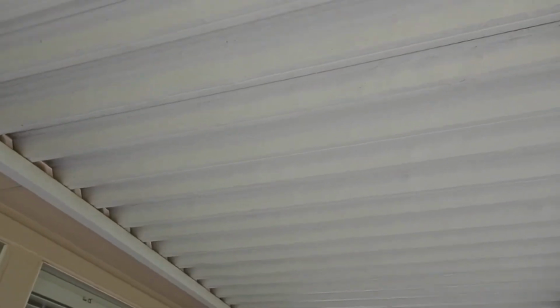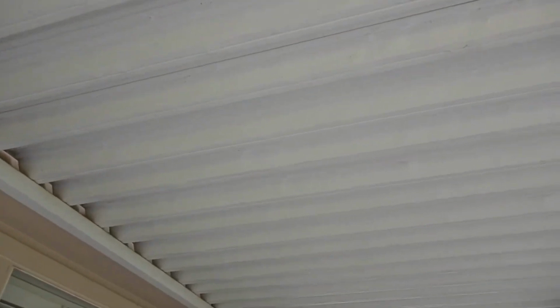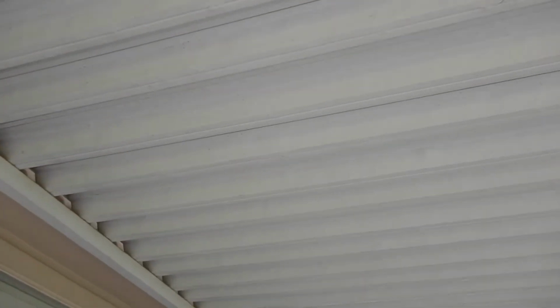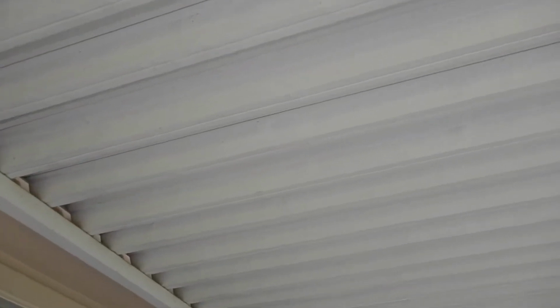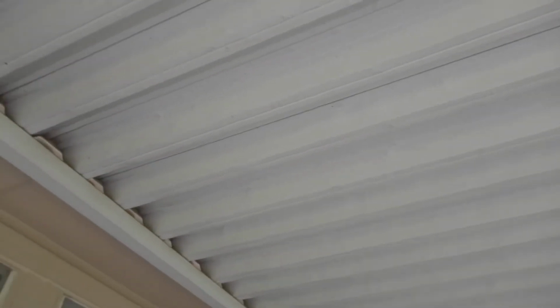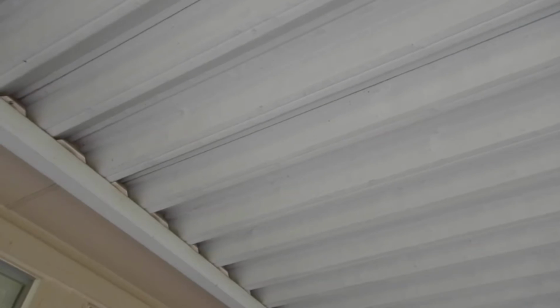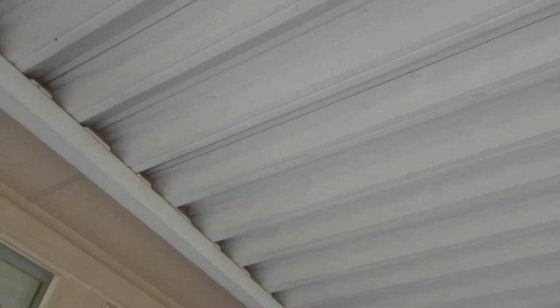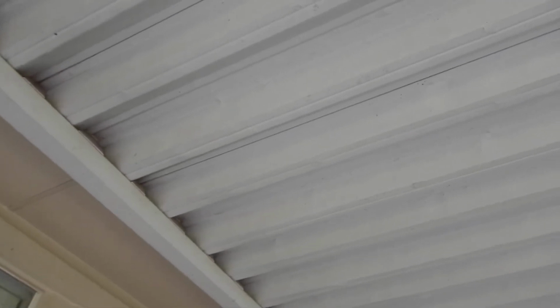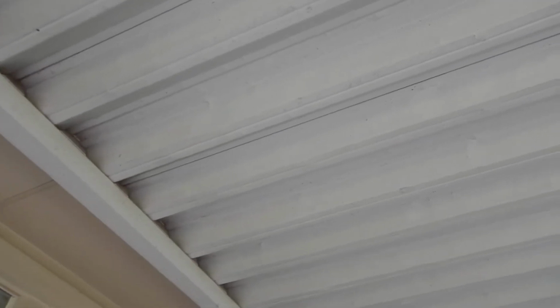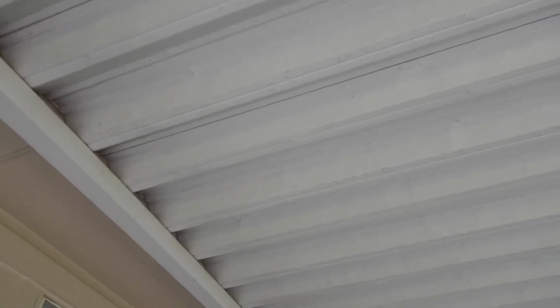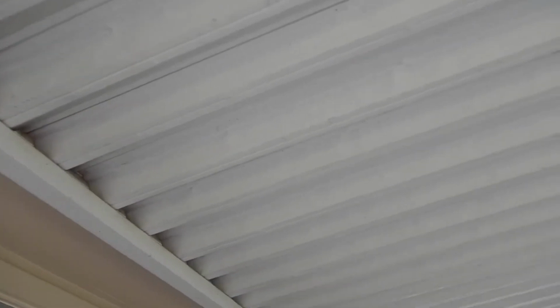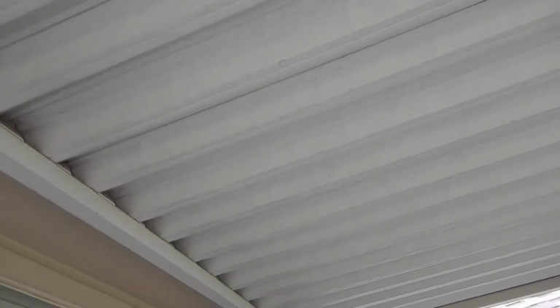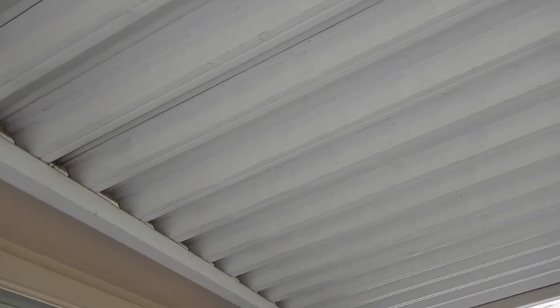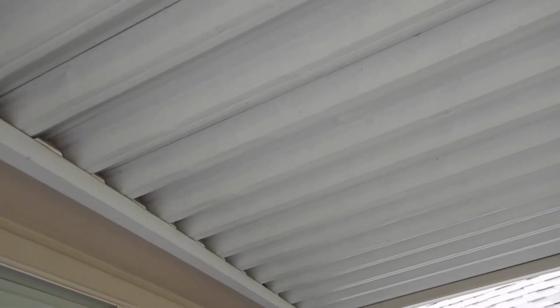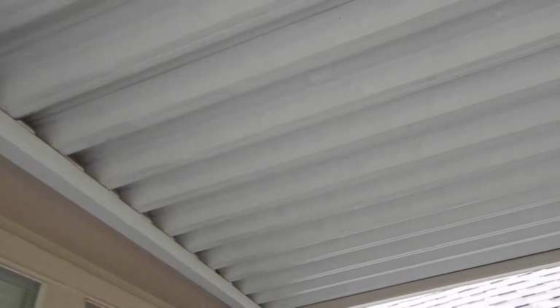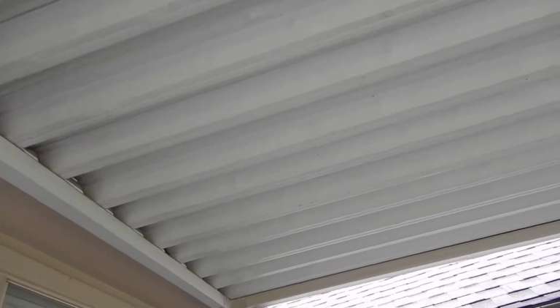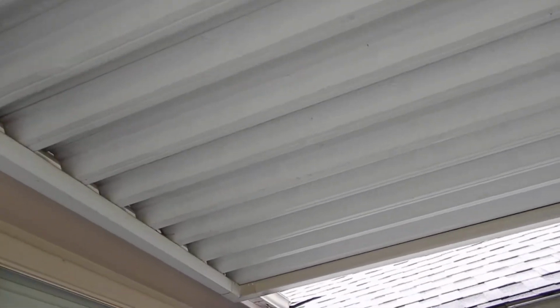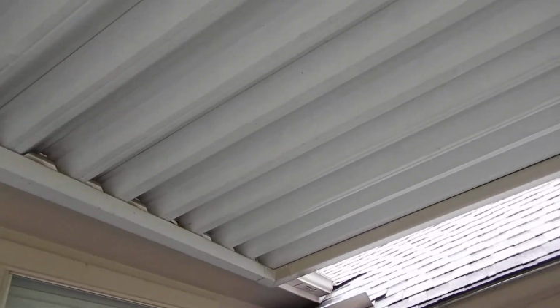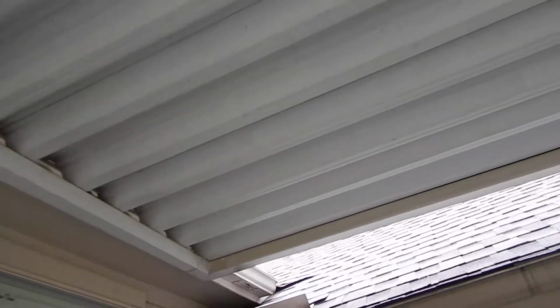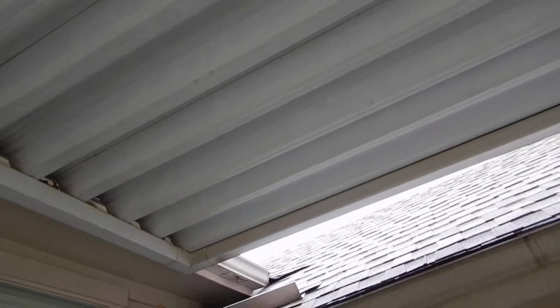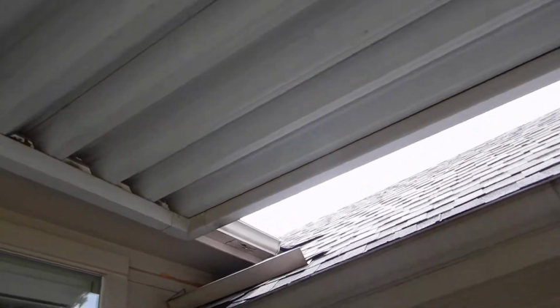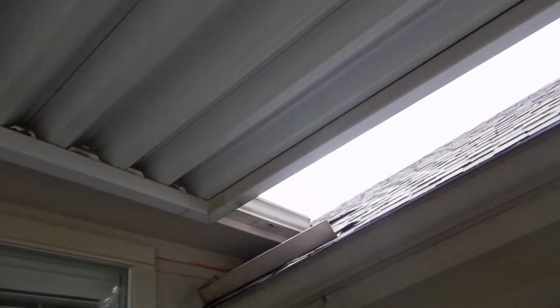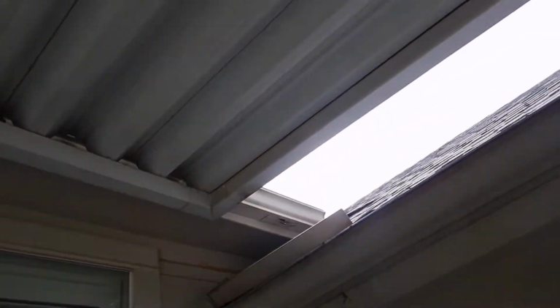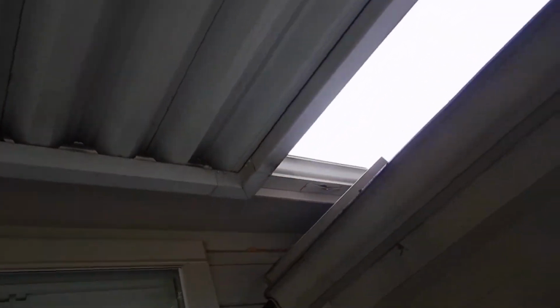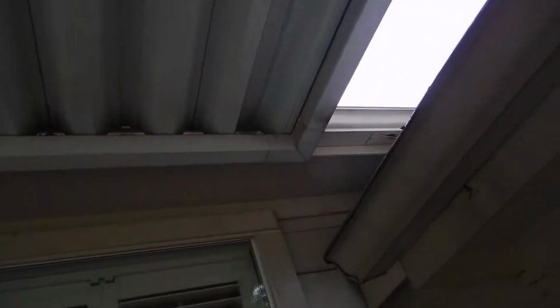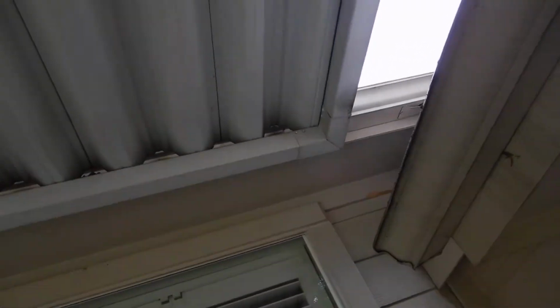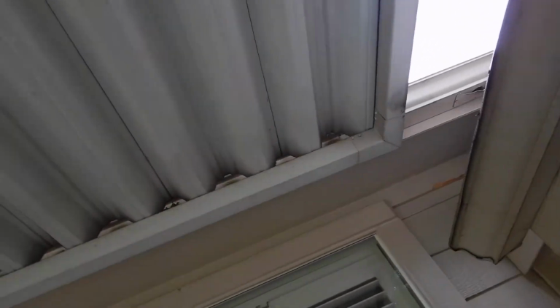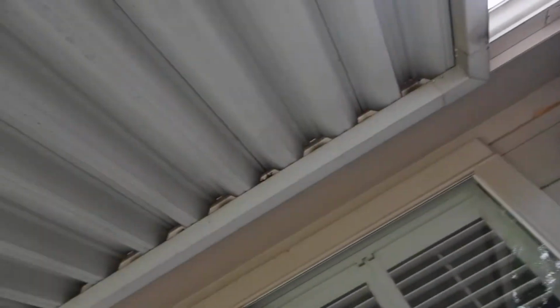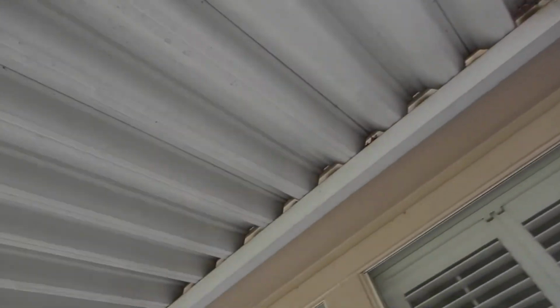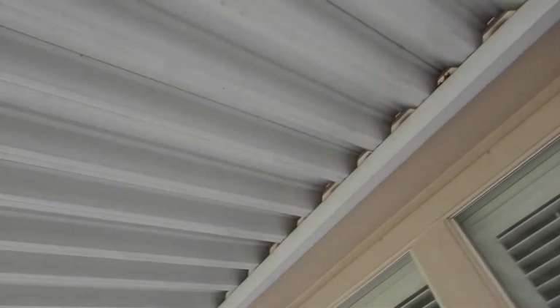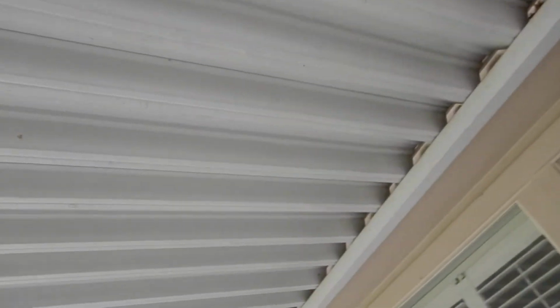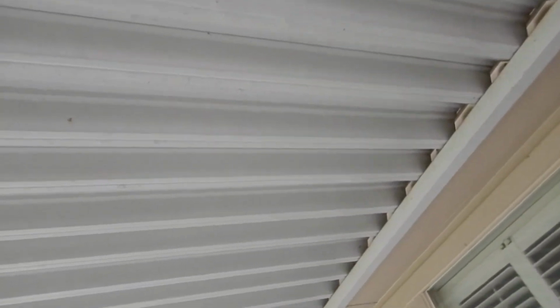I don't do insurance inspections, but as a discussion, it's a conversation I recommend that you have, just so that you know.